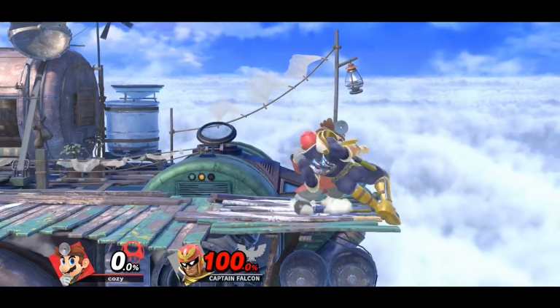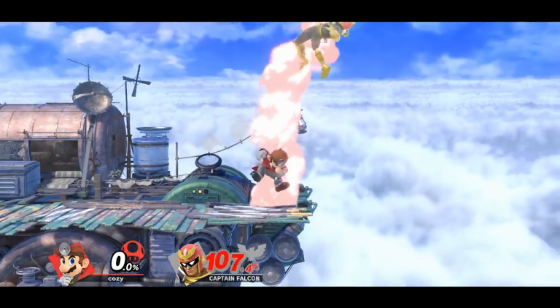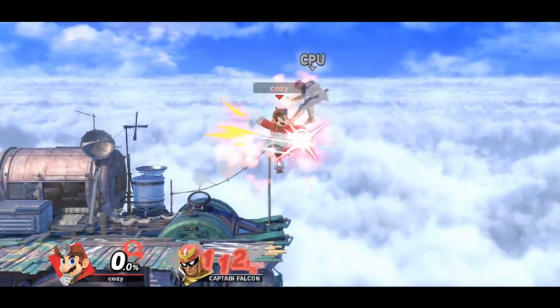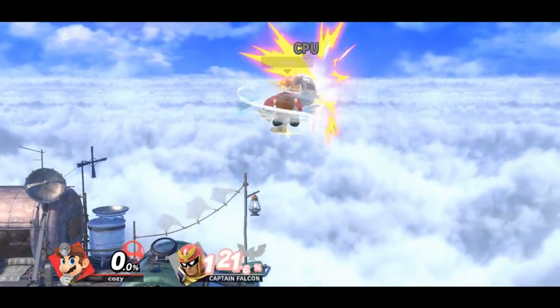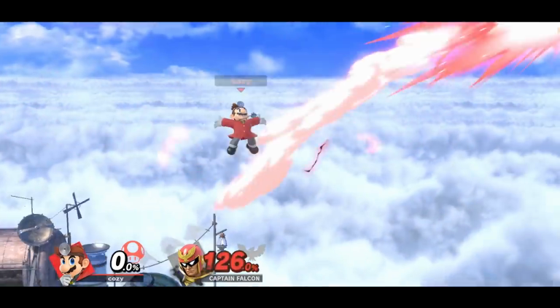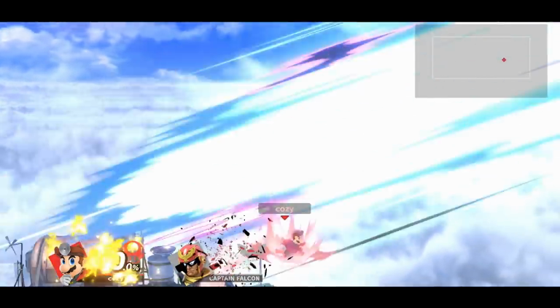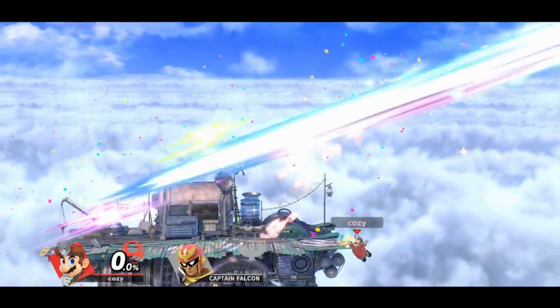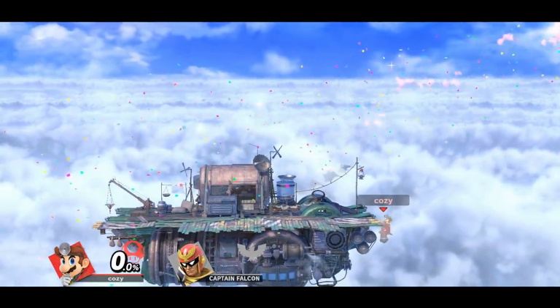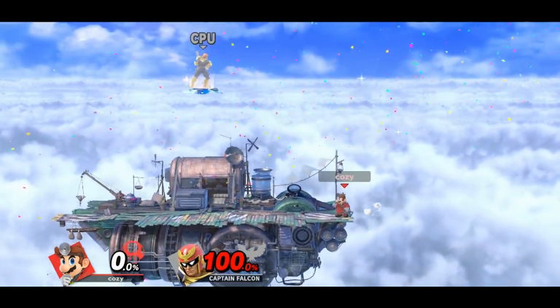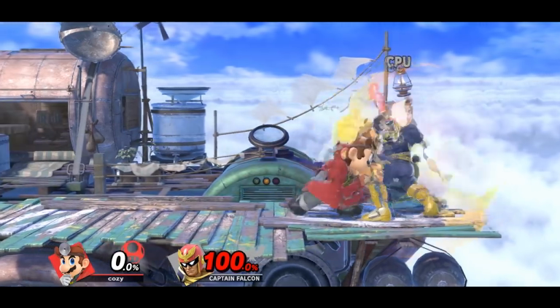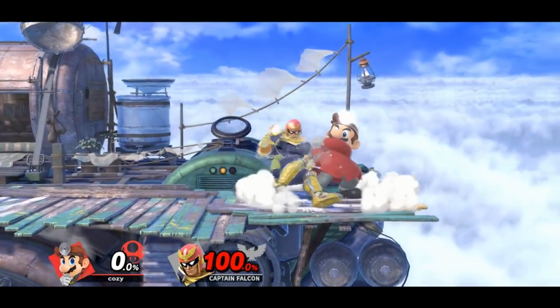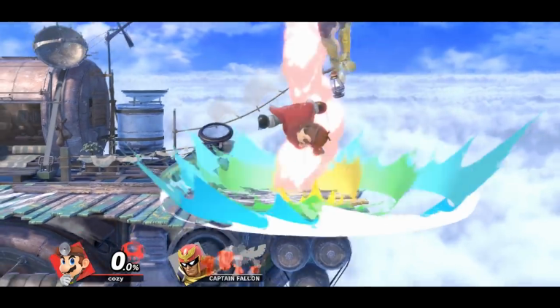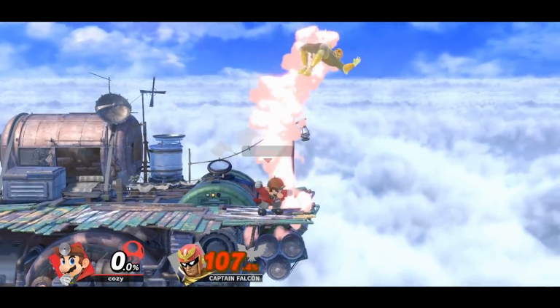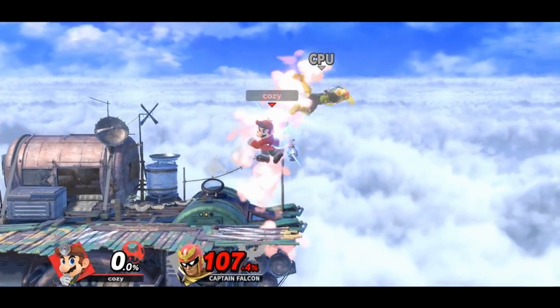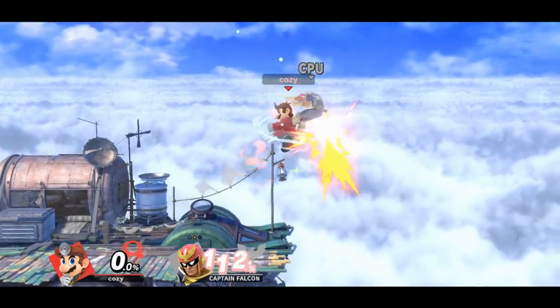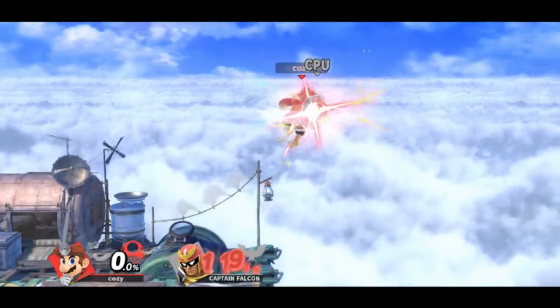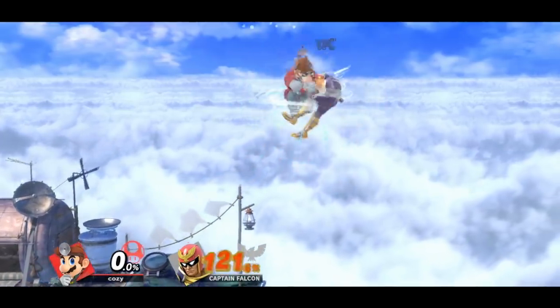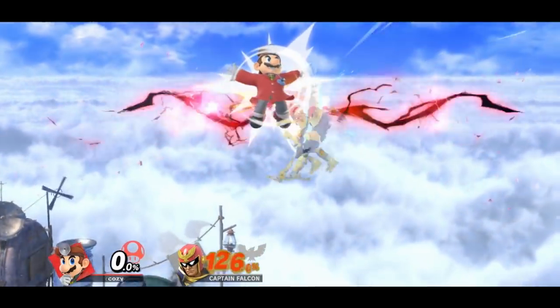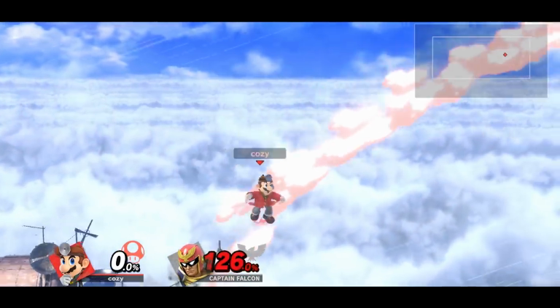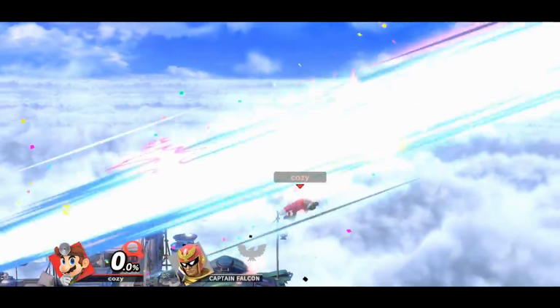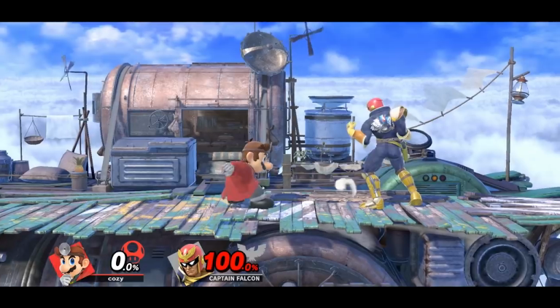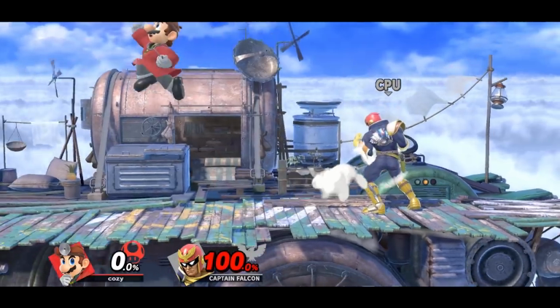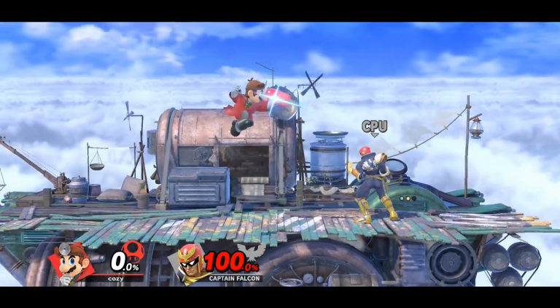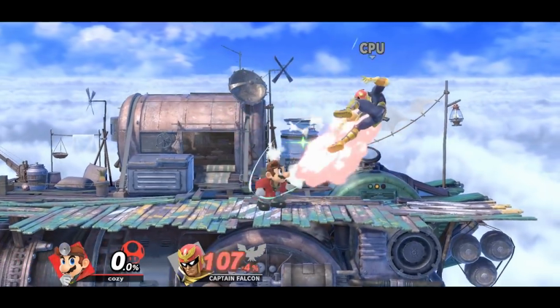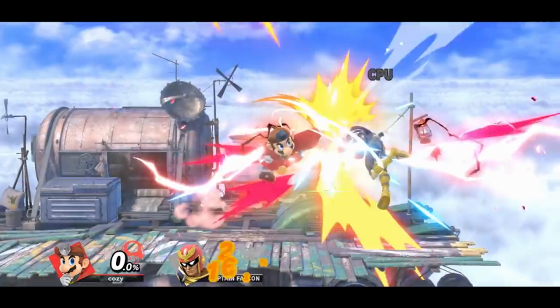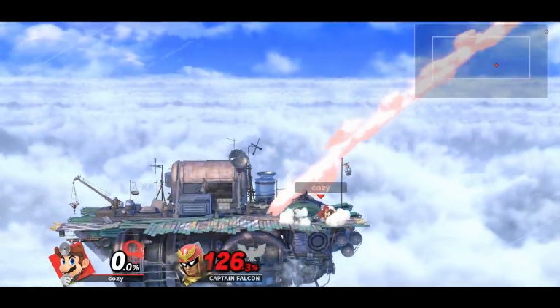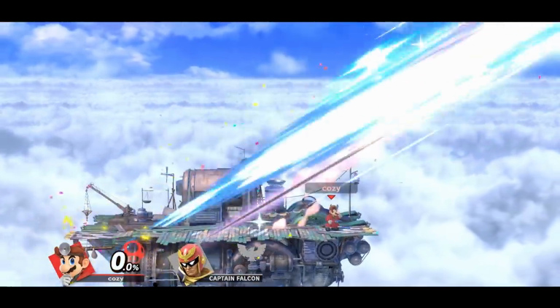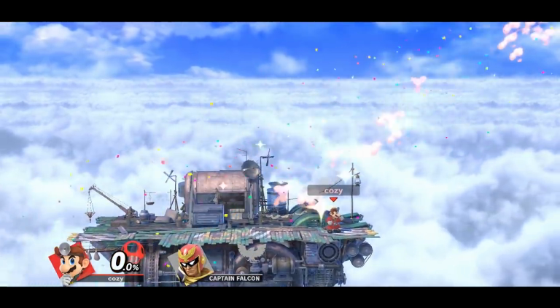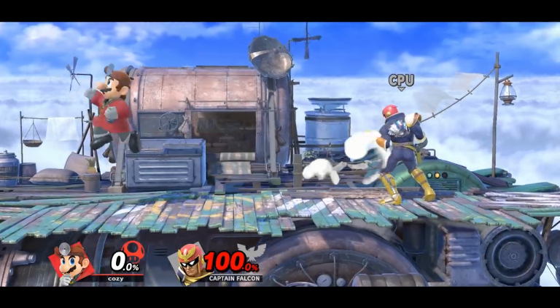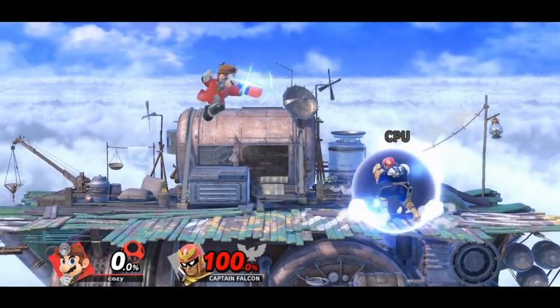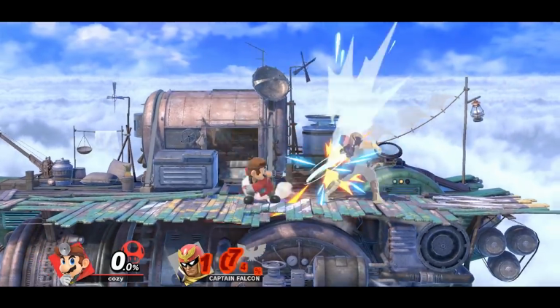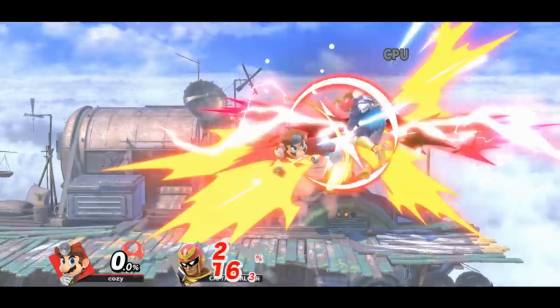With Dr. Mario, you can go for a simple down throw into a strong down B. This one can be especially good because it's one of the few grab kill confirms in the game, which are extremely deadly. And although a bit unorthodox, if you hit the opponent with pills, you can follow up with aerials such as forward air if you're close enough.